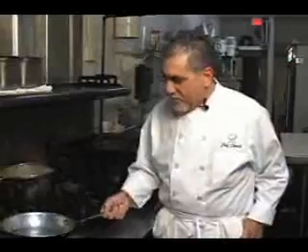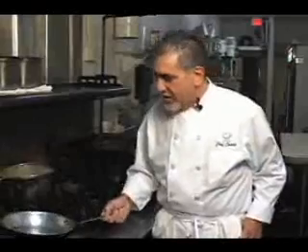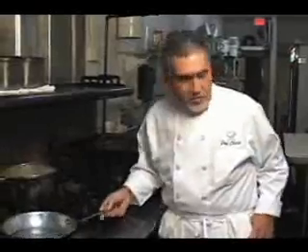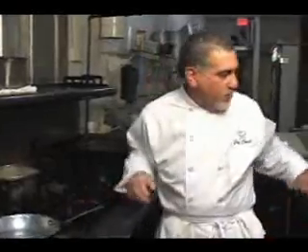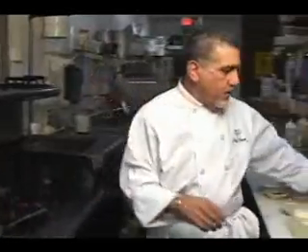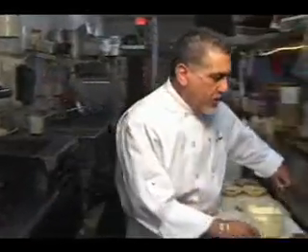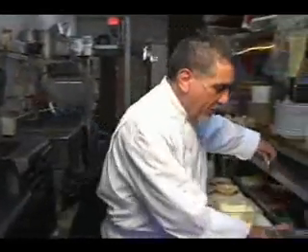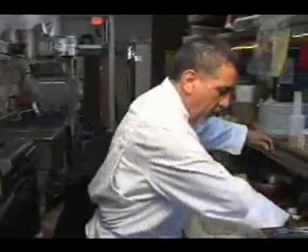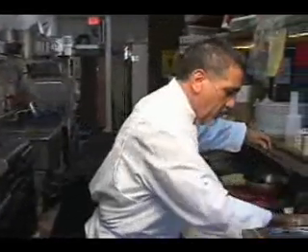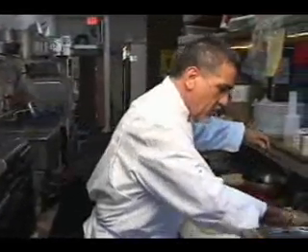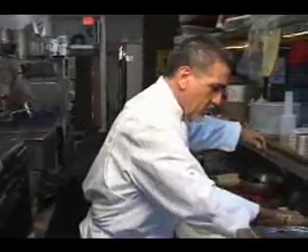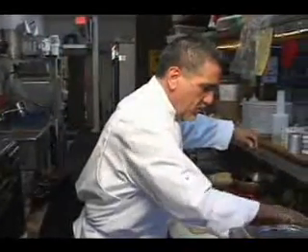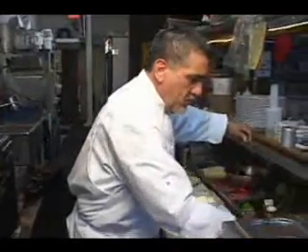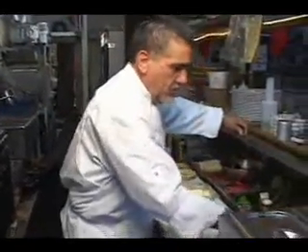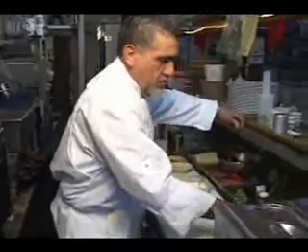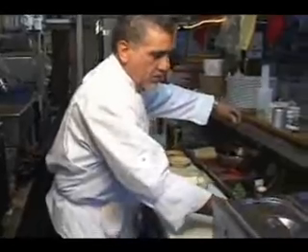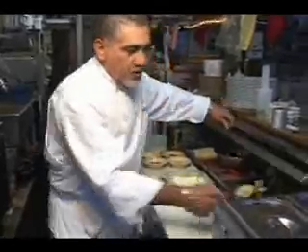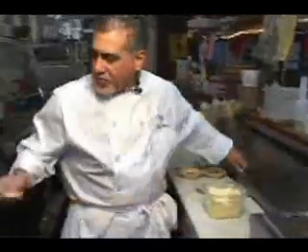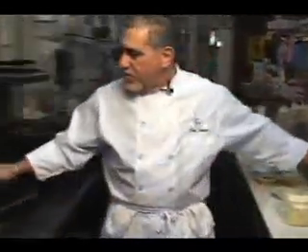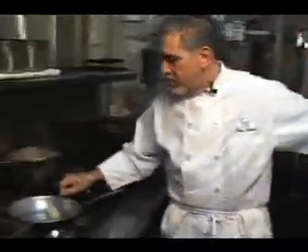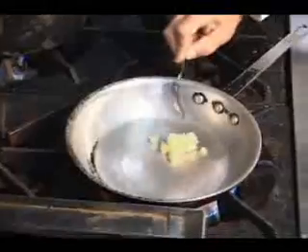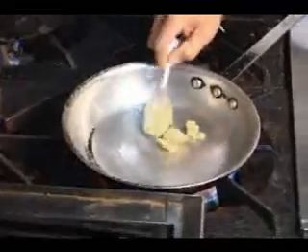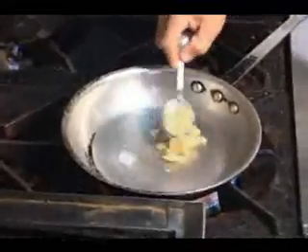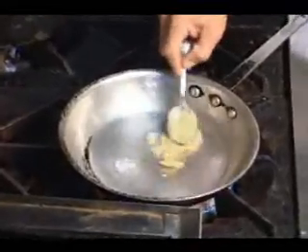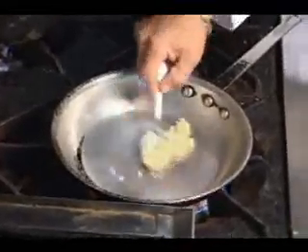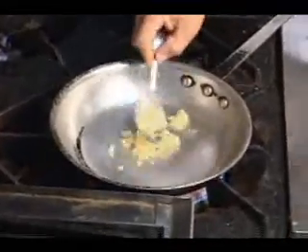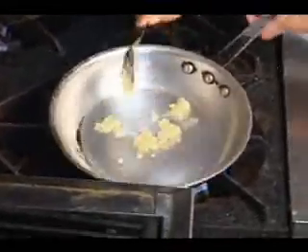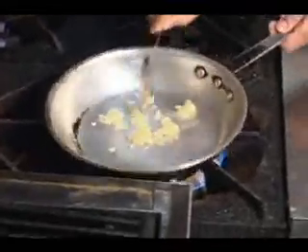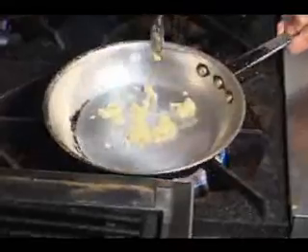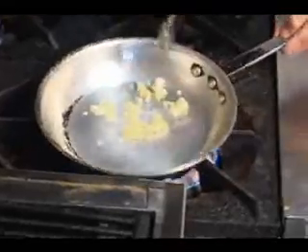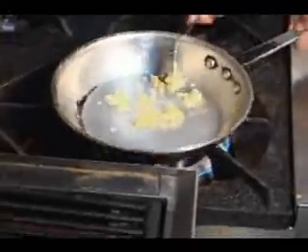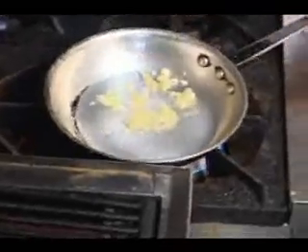As that pan is getting warmed up, we're going to get a little bit of chopped garlic. How much is up to you — lots of garlic is good. Keep you healthy.